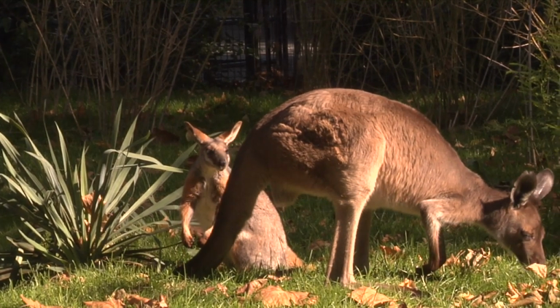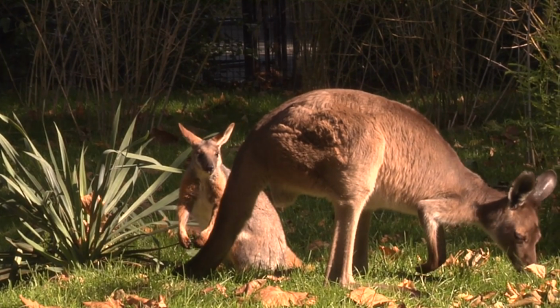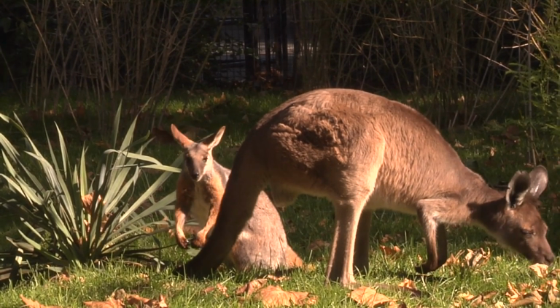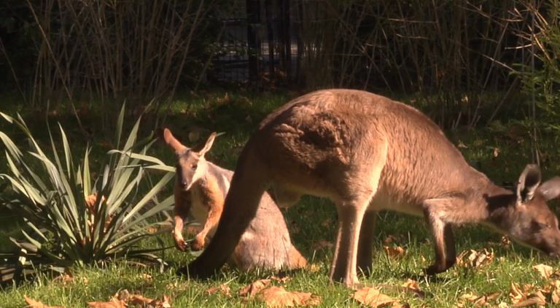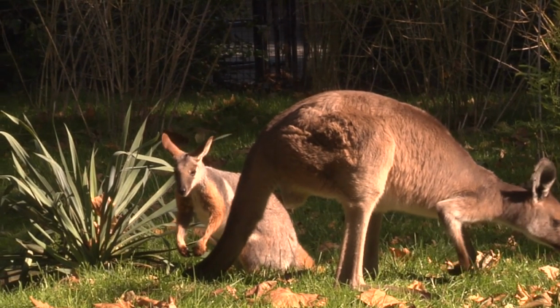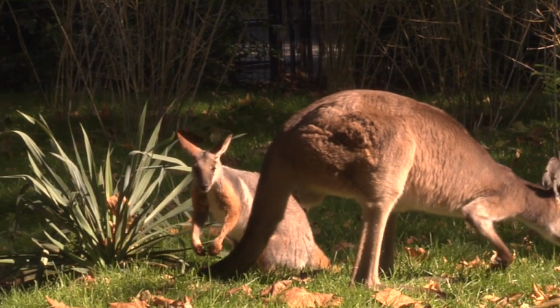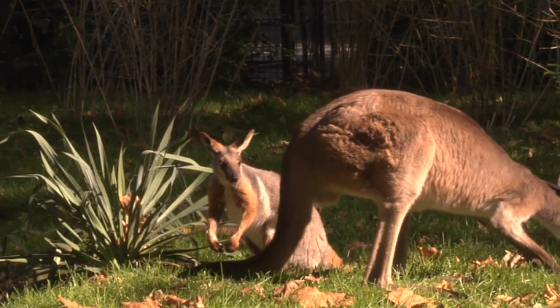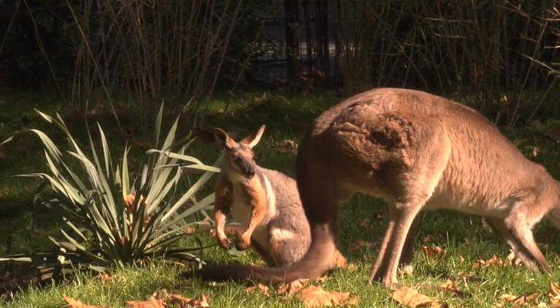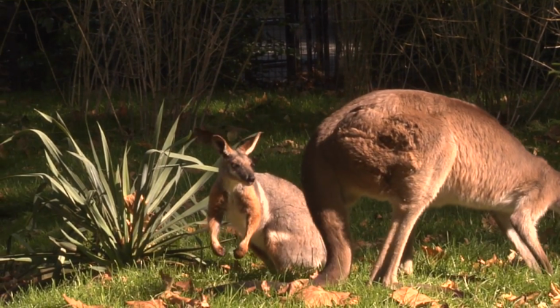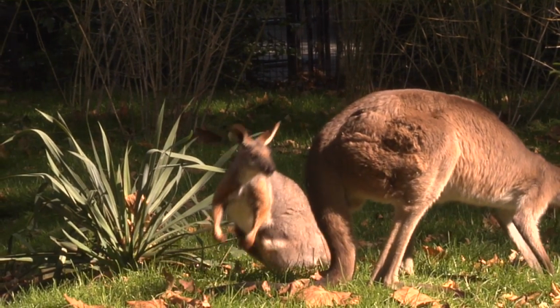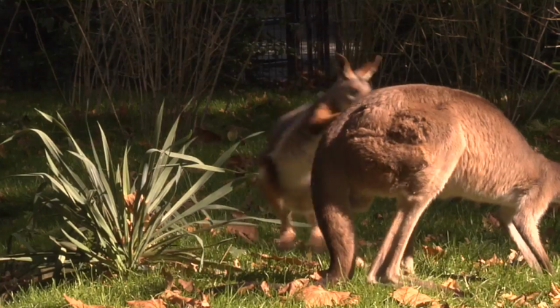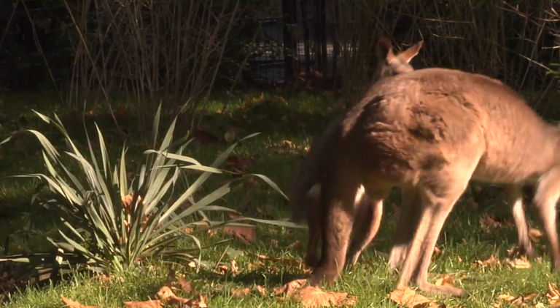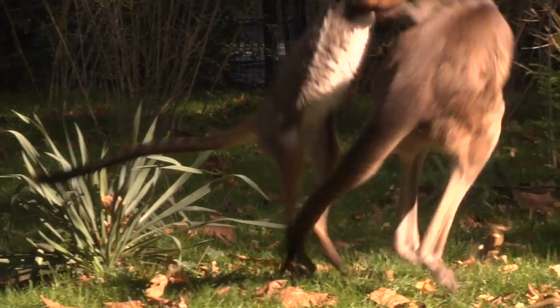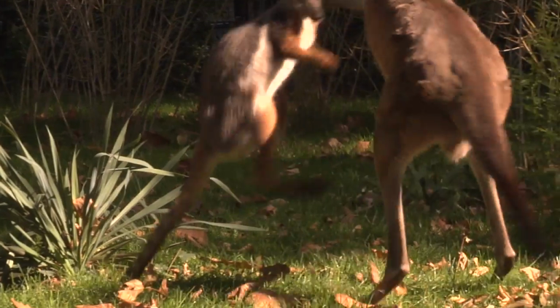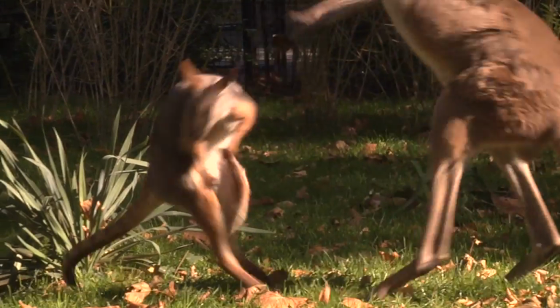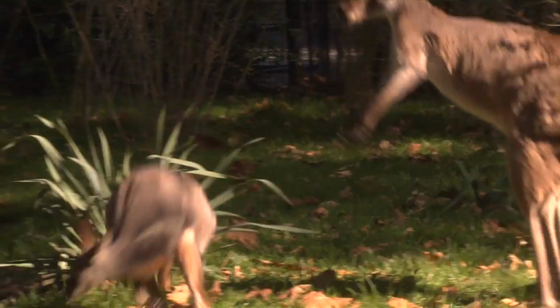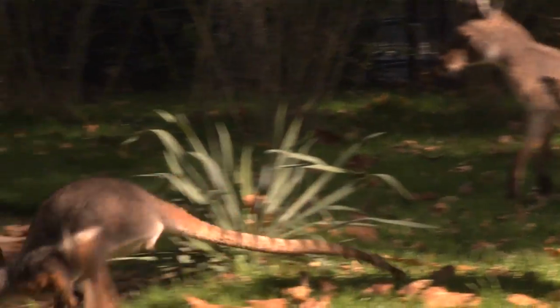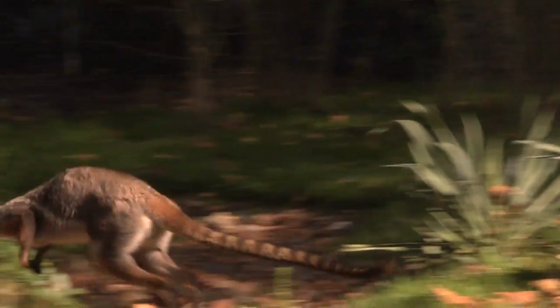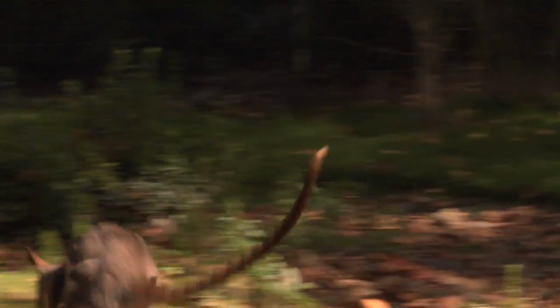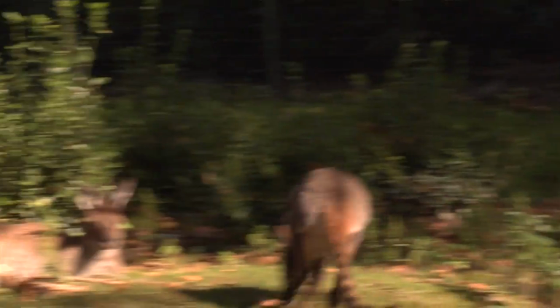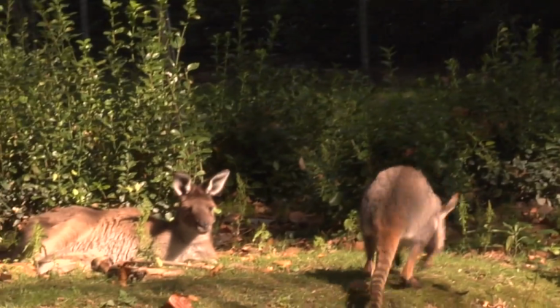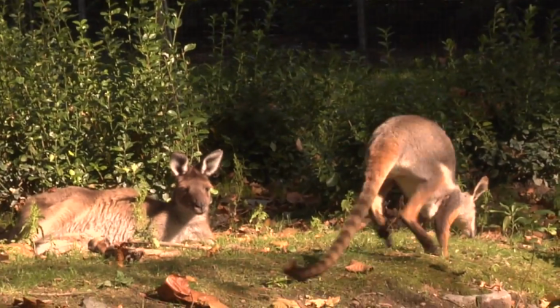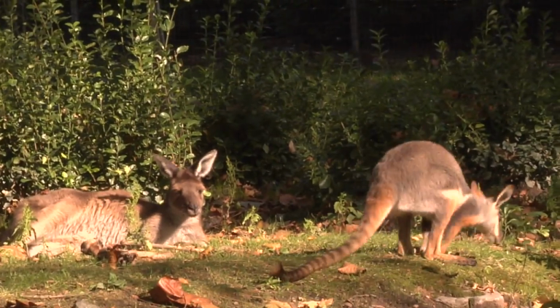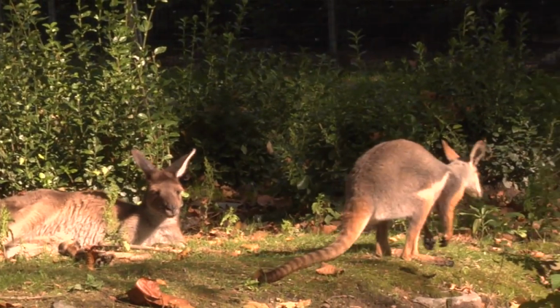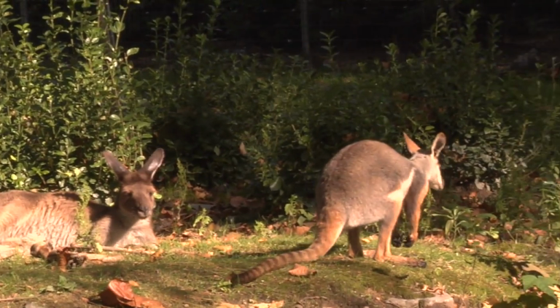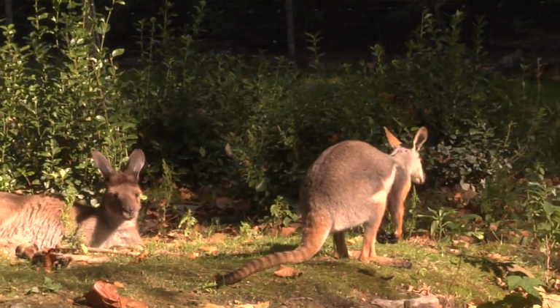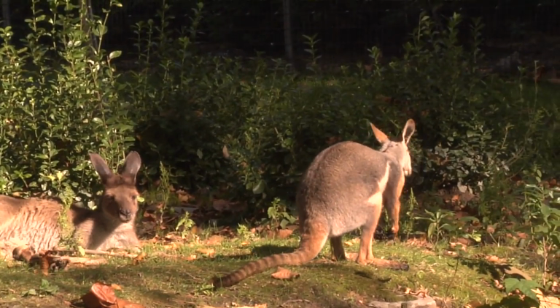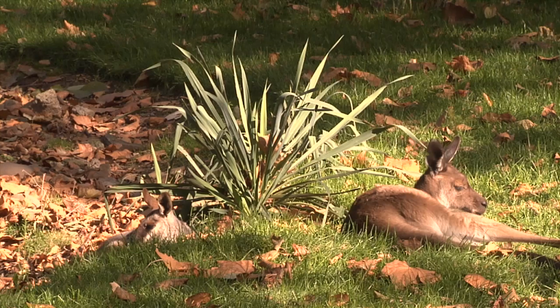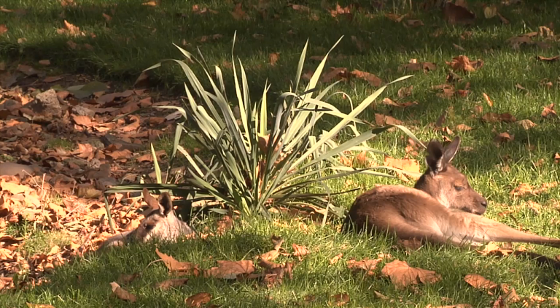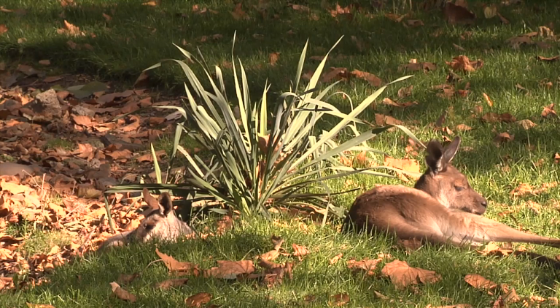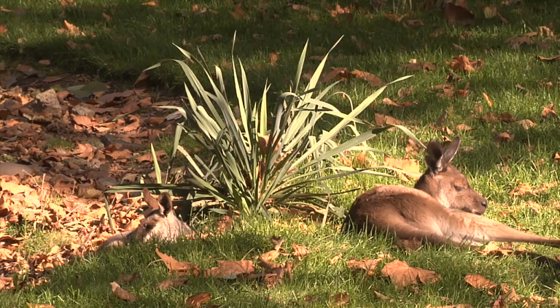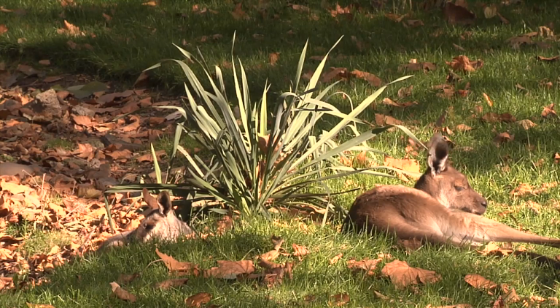If they're being aggressive the kangaroos will fight back, but the kangaroos pretty much ignore them unless they're approached.